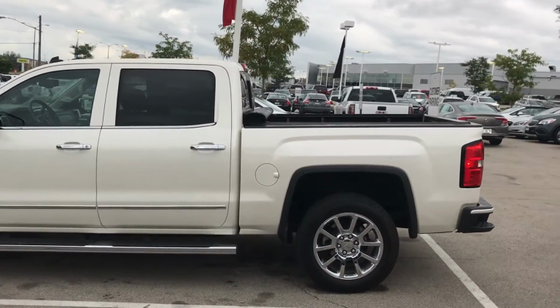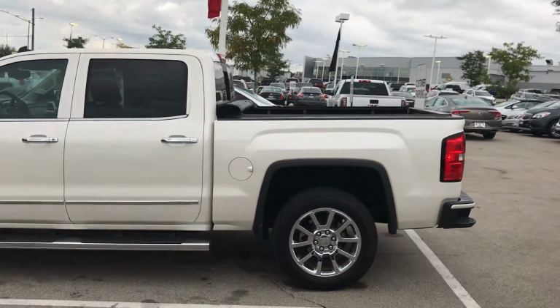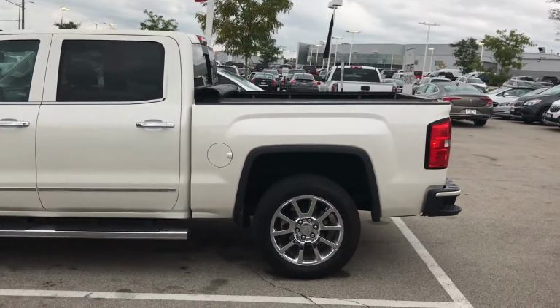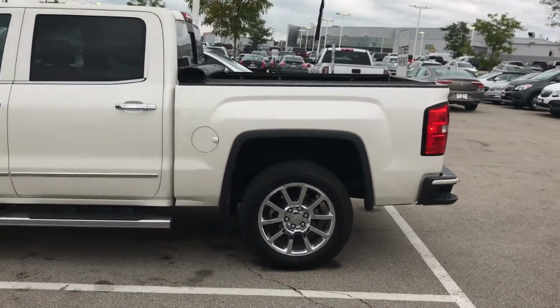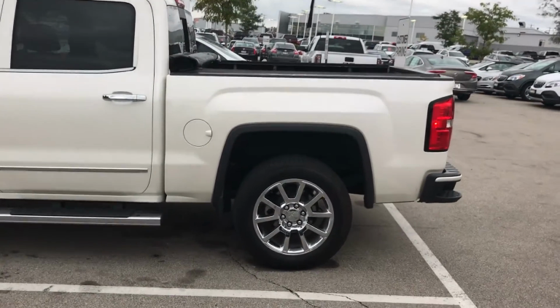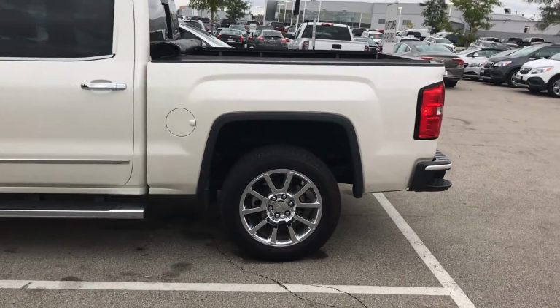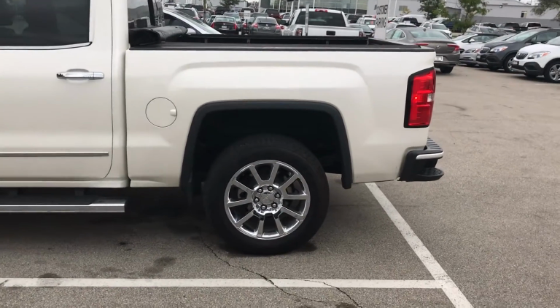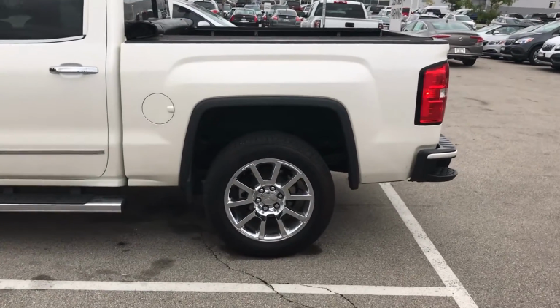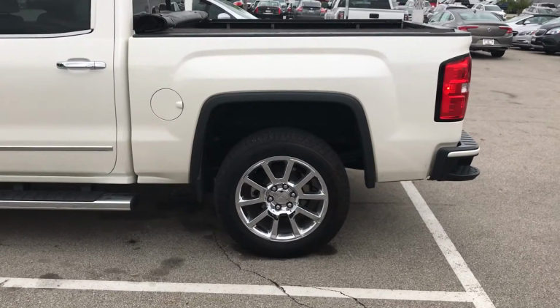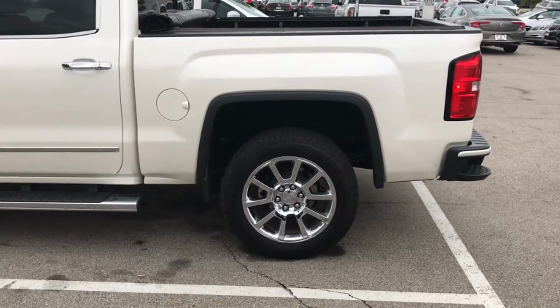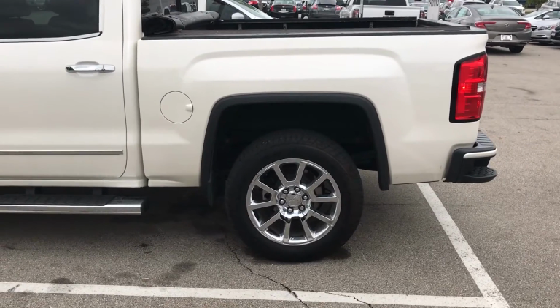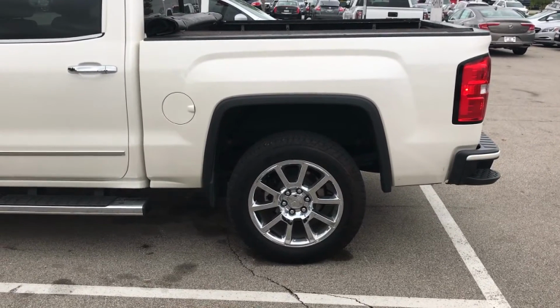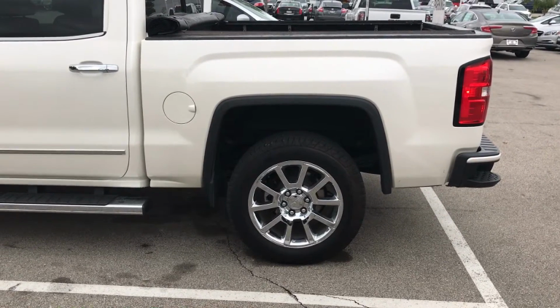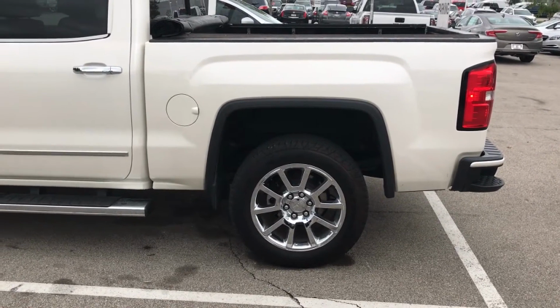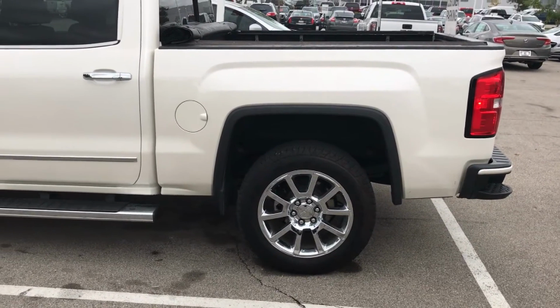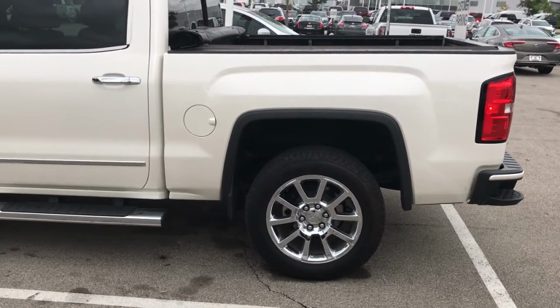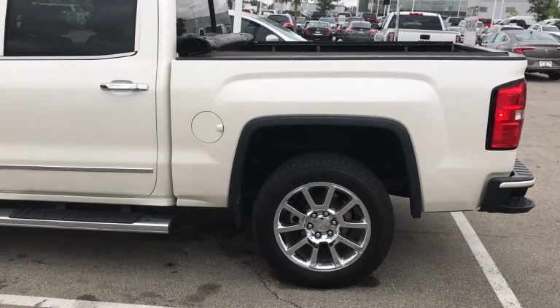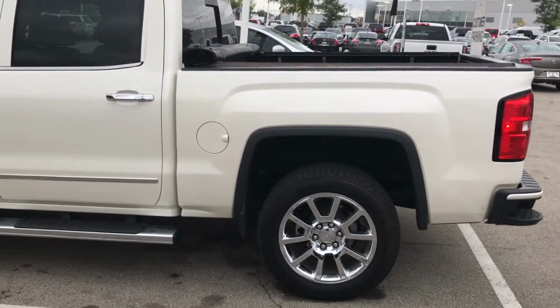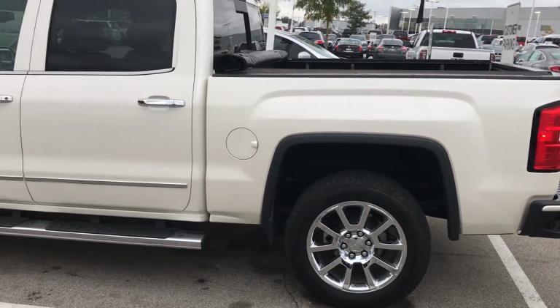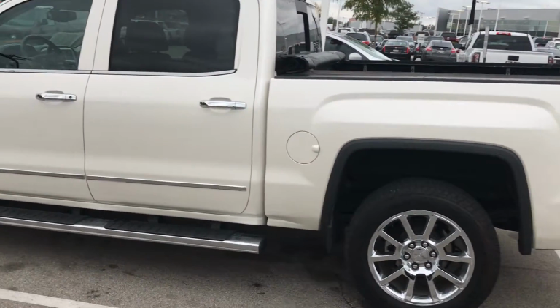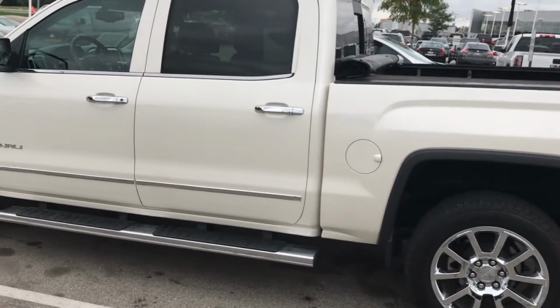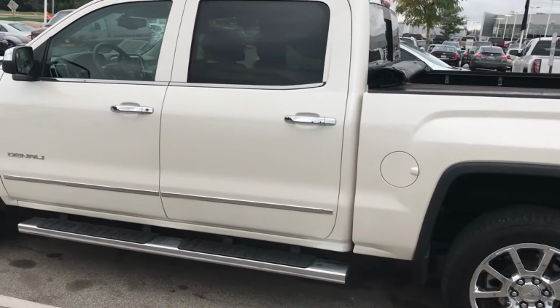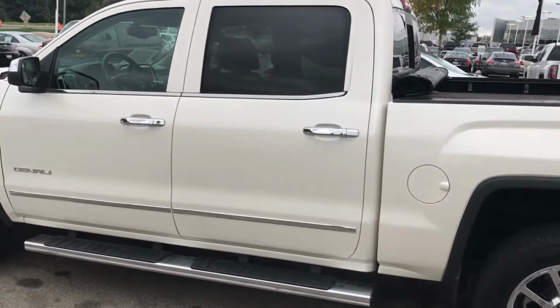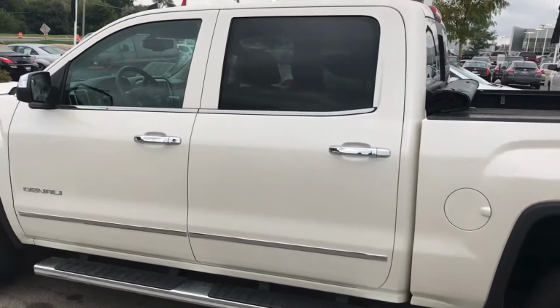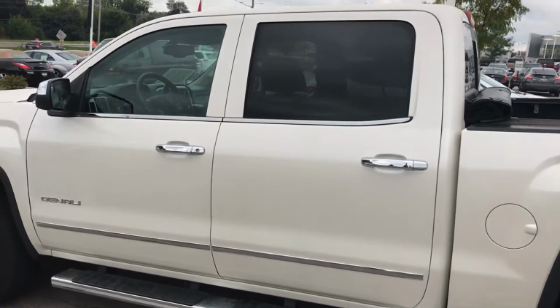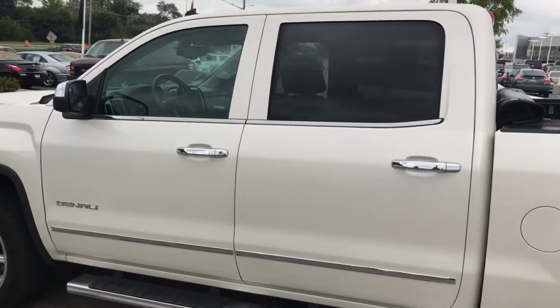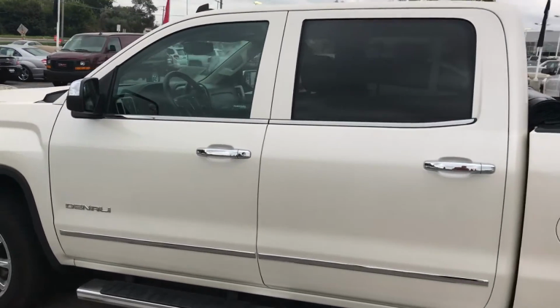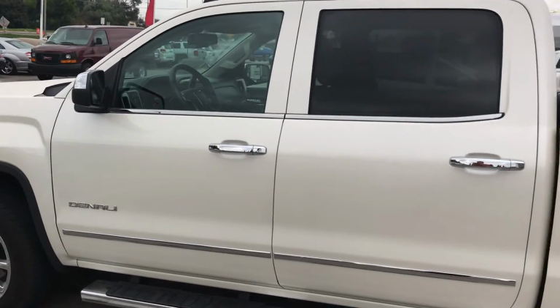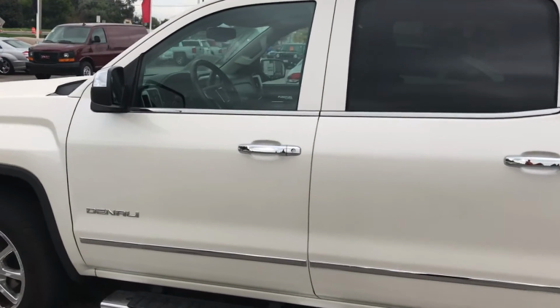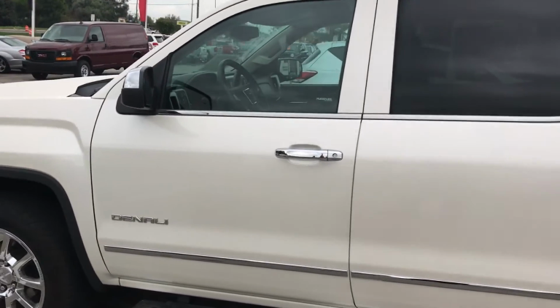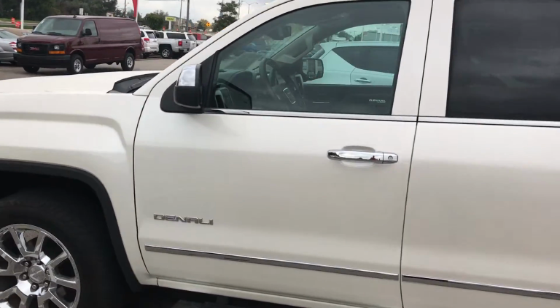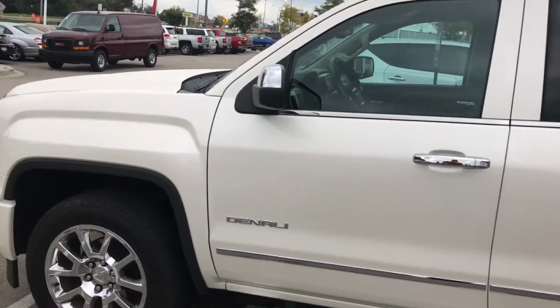As you can see from here, it does have the 20-inch chrome upgraded wheels from the 20-inch standard painted aluminum. Around to the side here you can see the standard Denali trim and Denali badging.